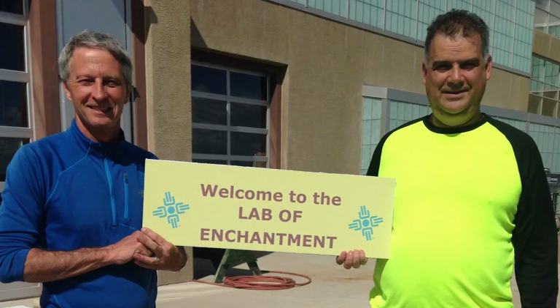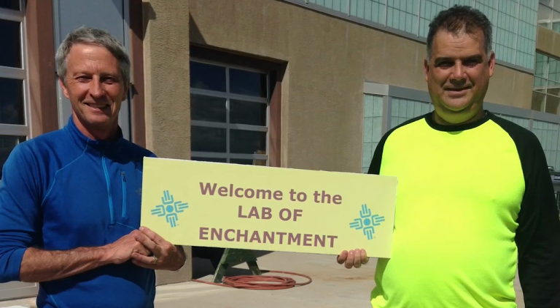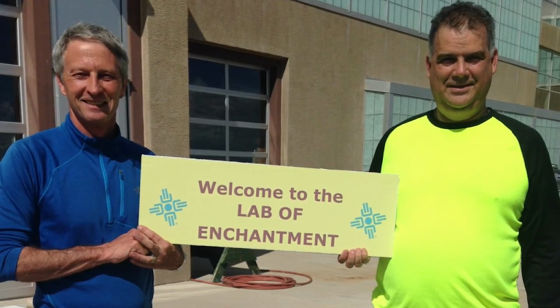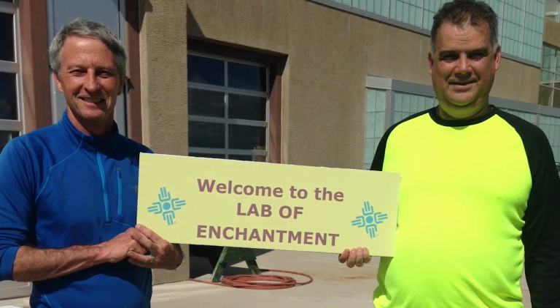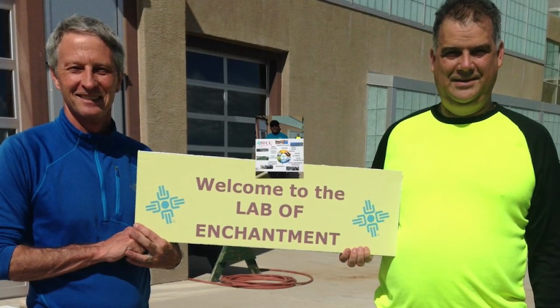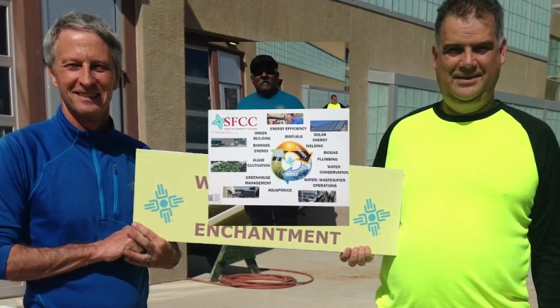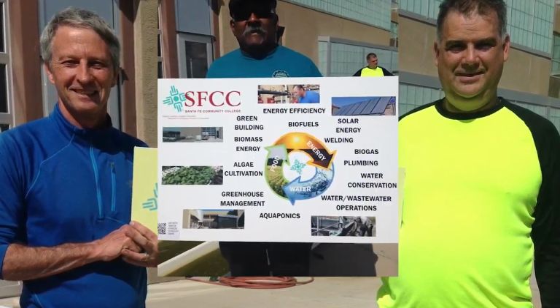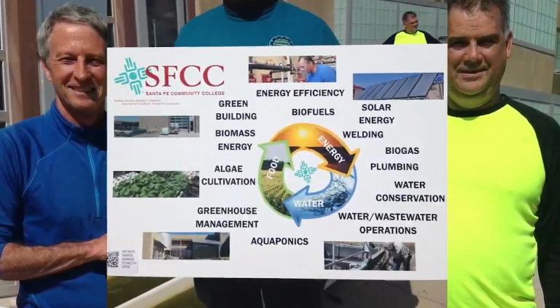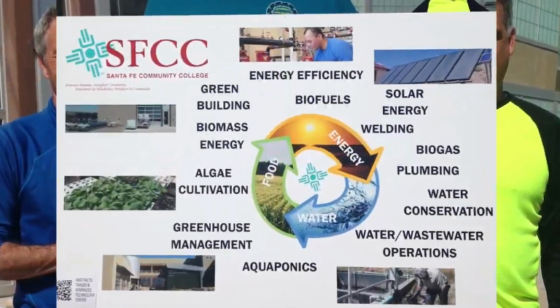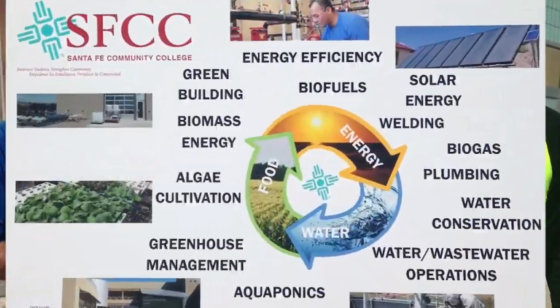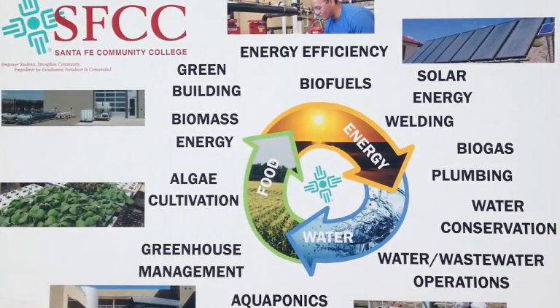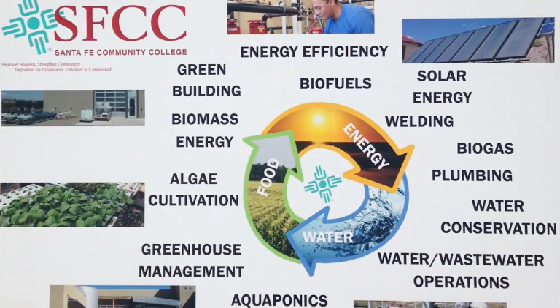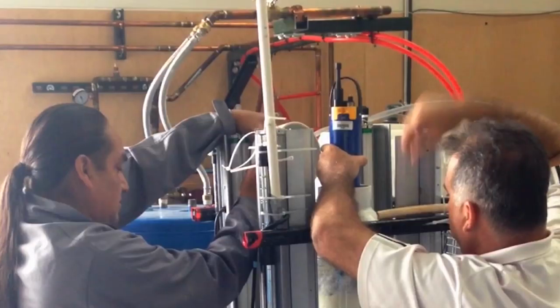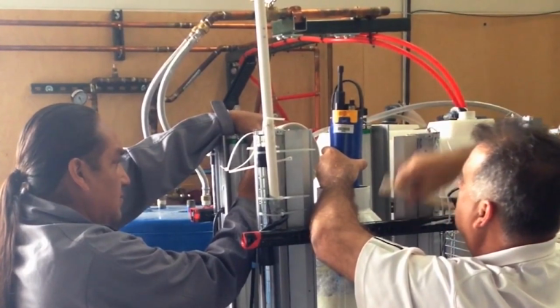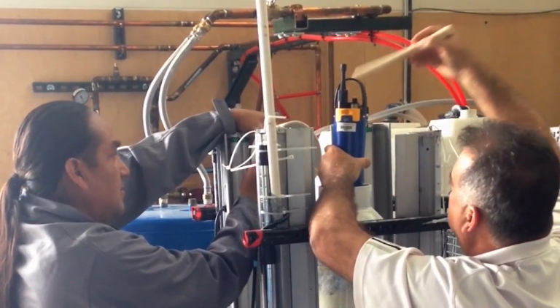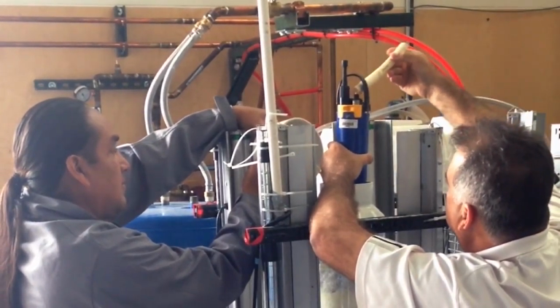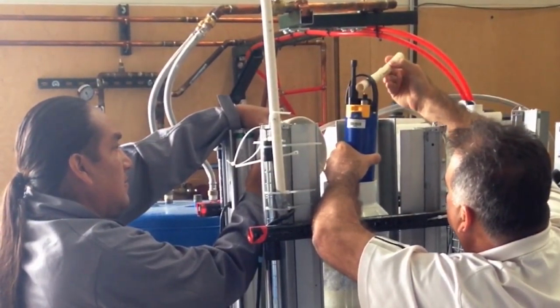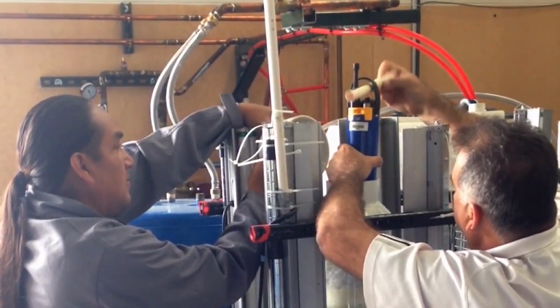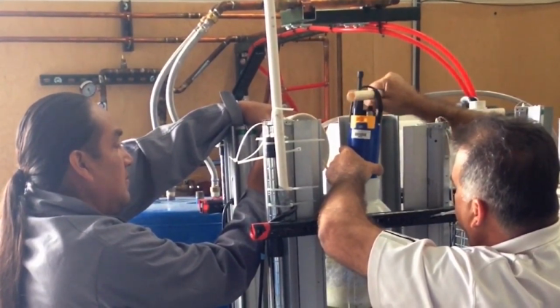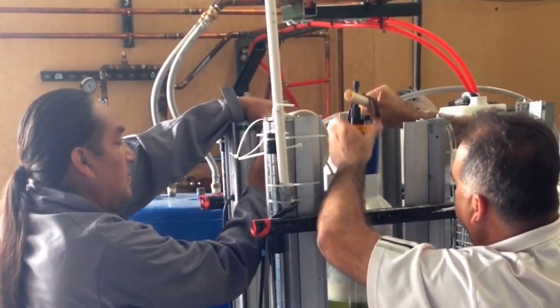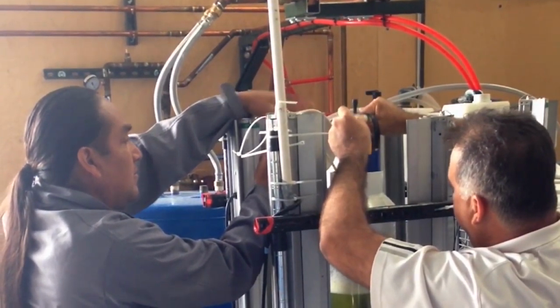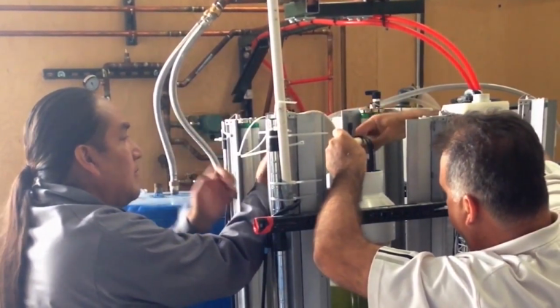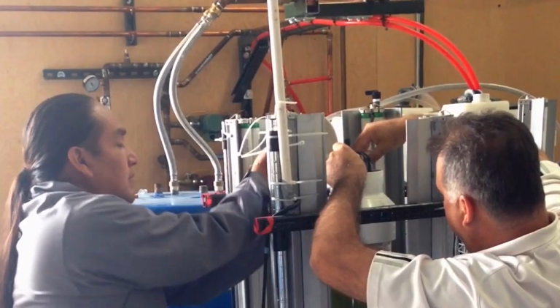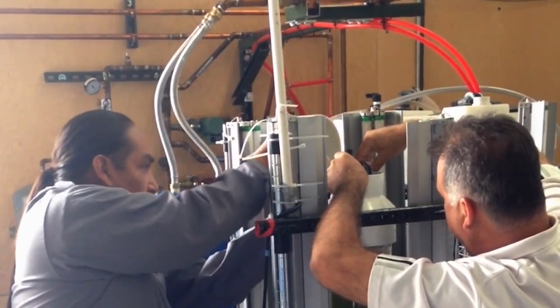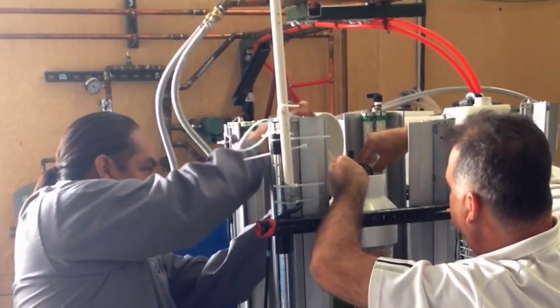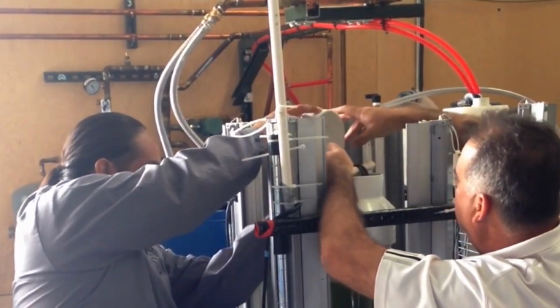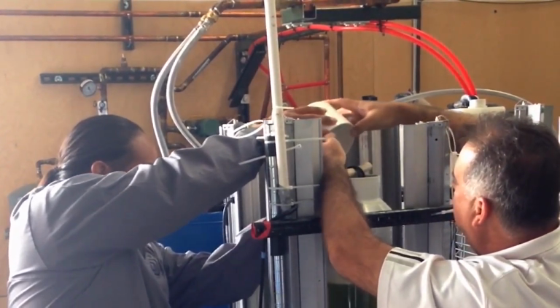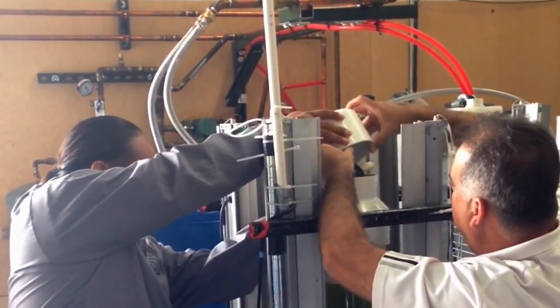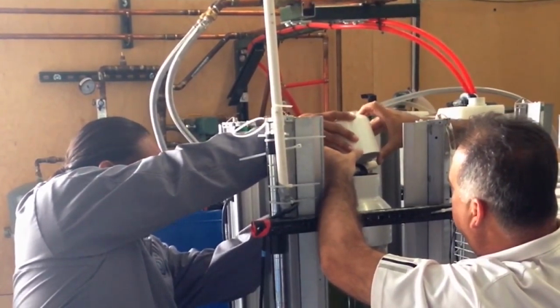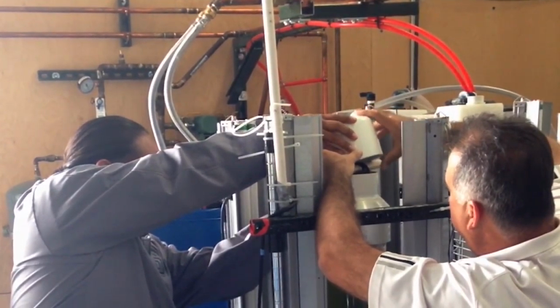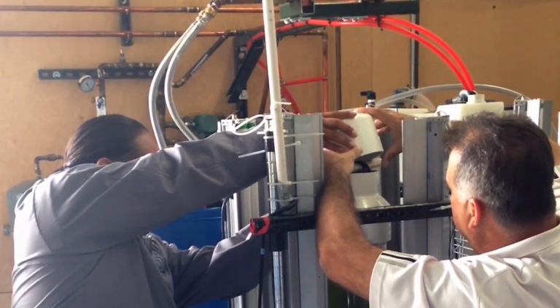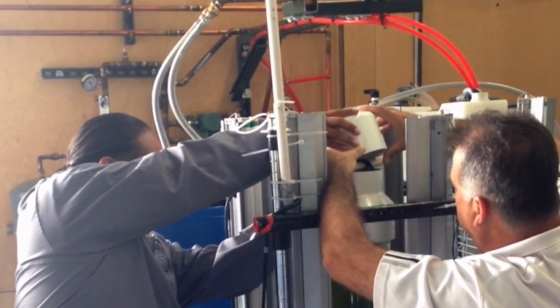In the North, the Lab of Enchantment at Santa Fe Community College is amassing a full suite of state-of-the-art facilities for energy research and training. Through a stealth STEM approach, they get diverse students interested with hands-on training, which inspires students to seek additional education at institutions around the state.